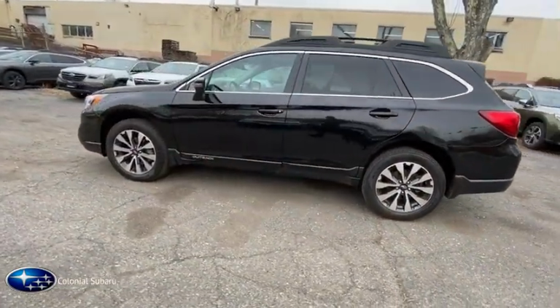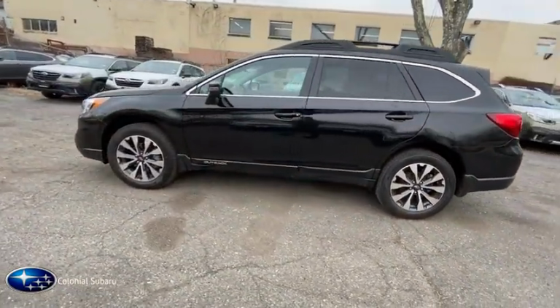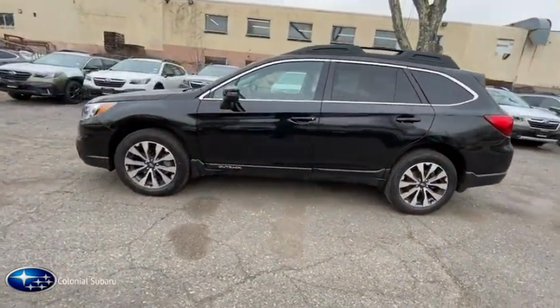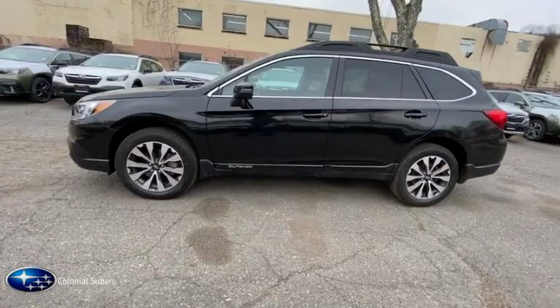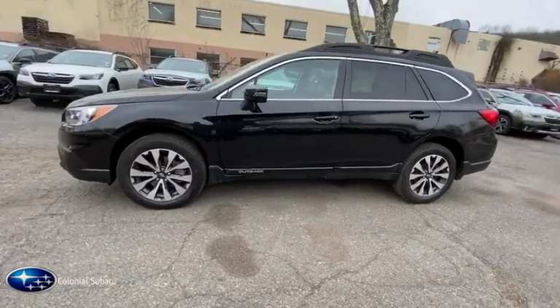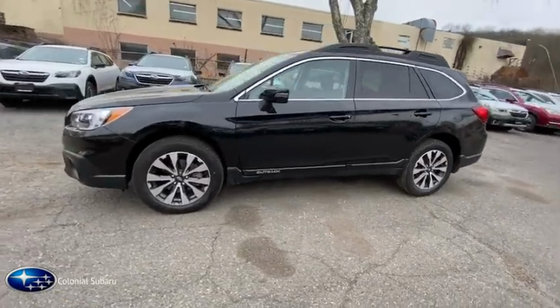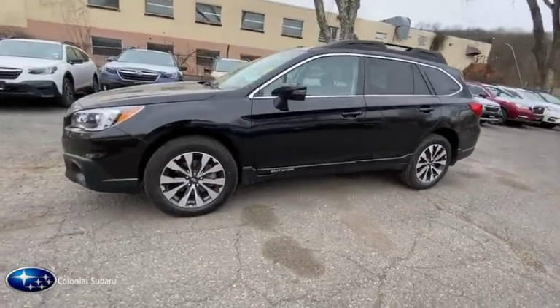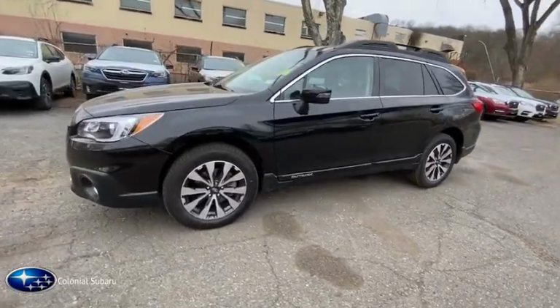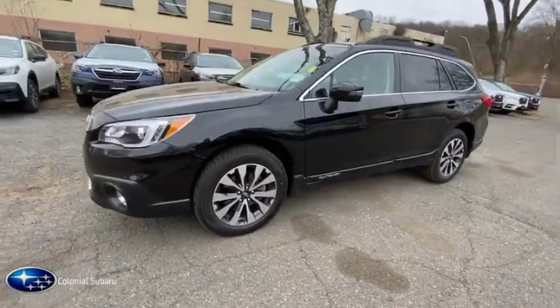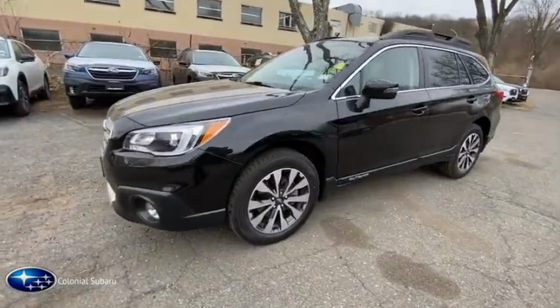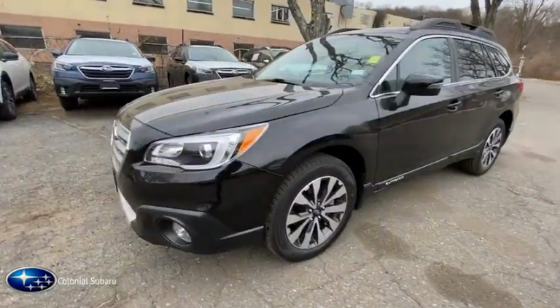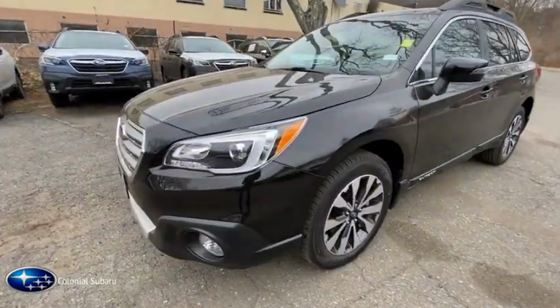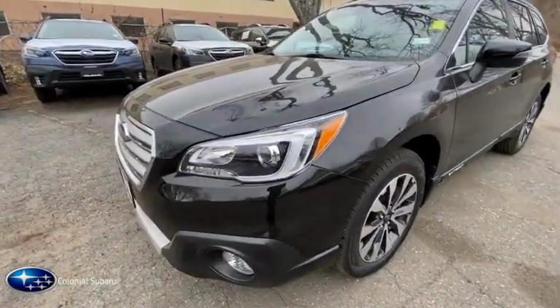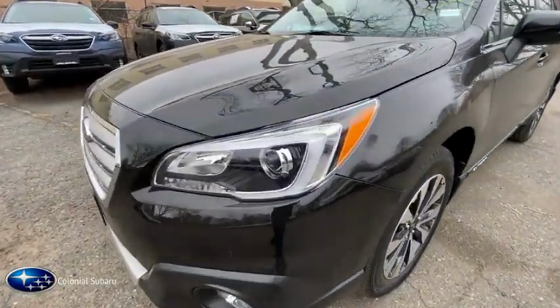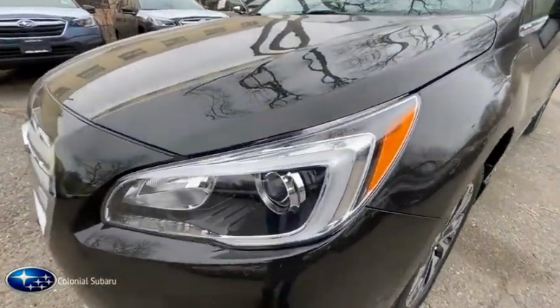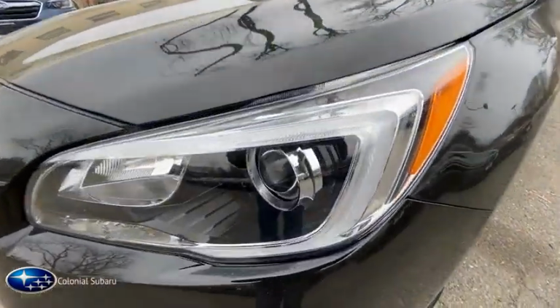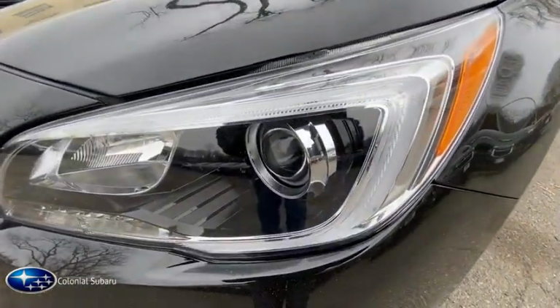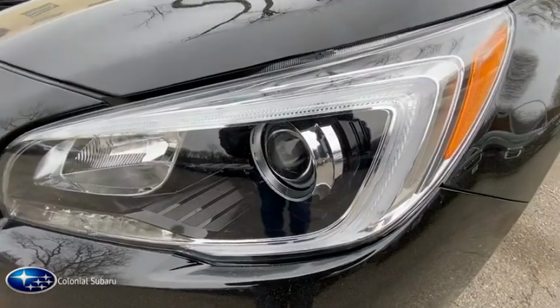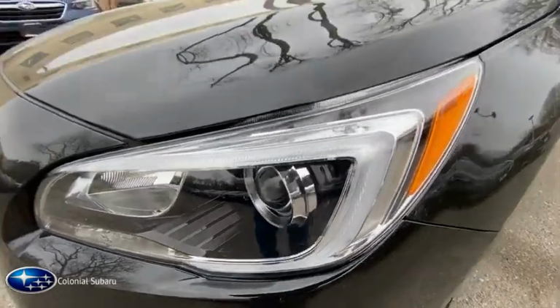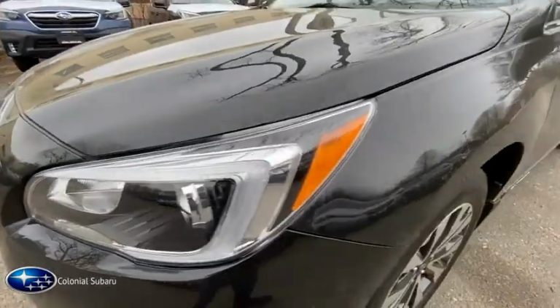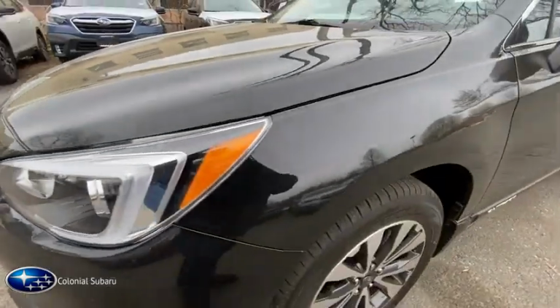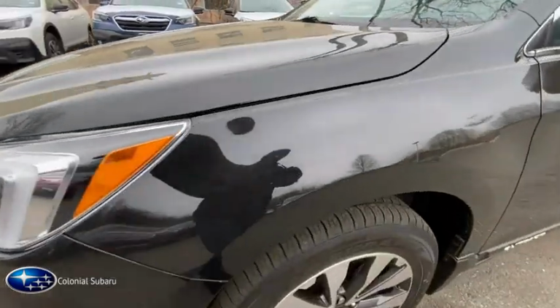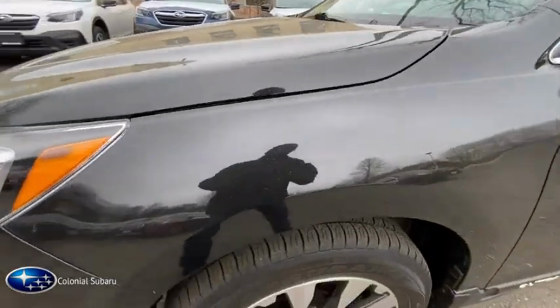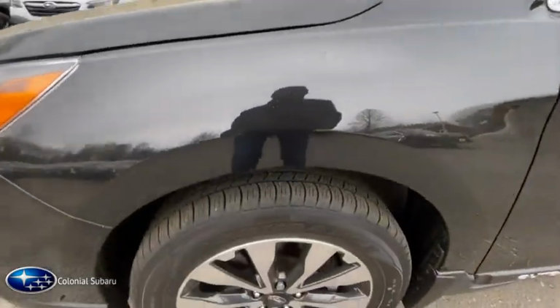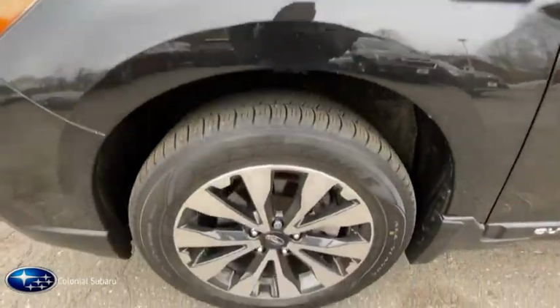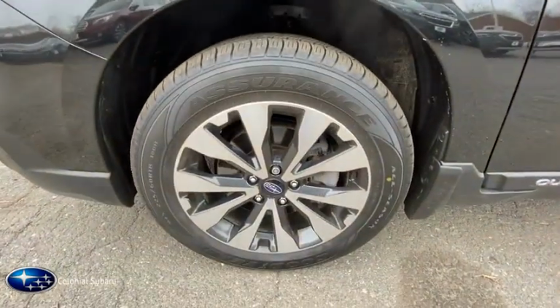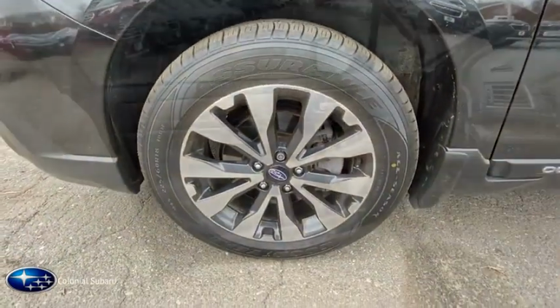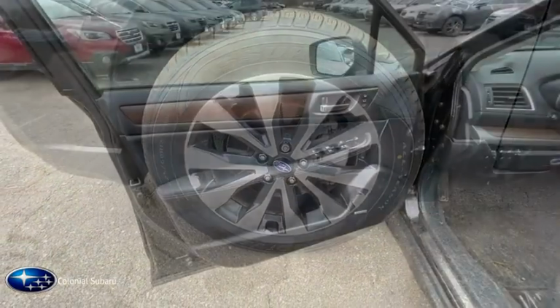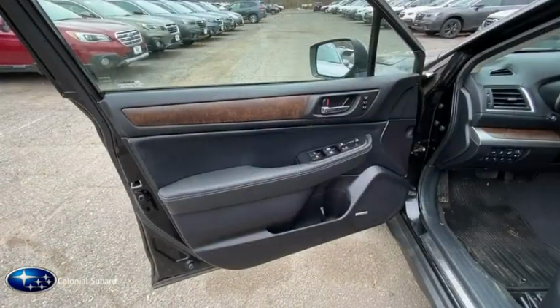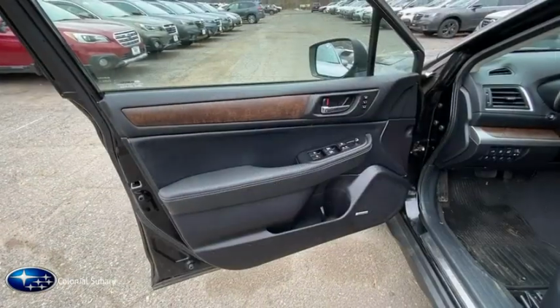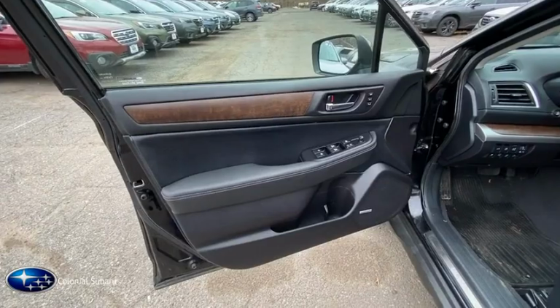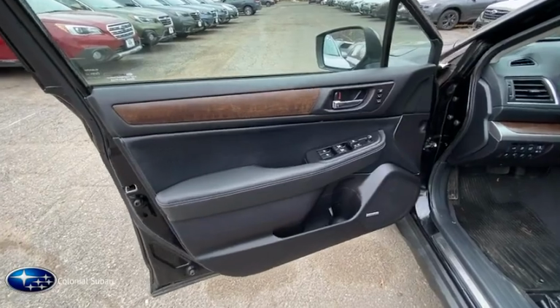Traction control, keyless entry, power passenger seat, heated seats, leather-wrapped steering wheel, power steering, cruise control, climate control, fog lights, security system, power windows, CD player.